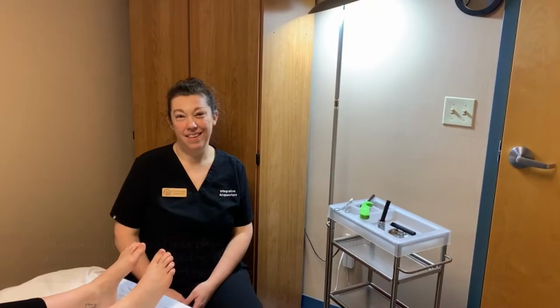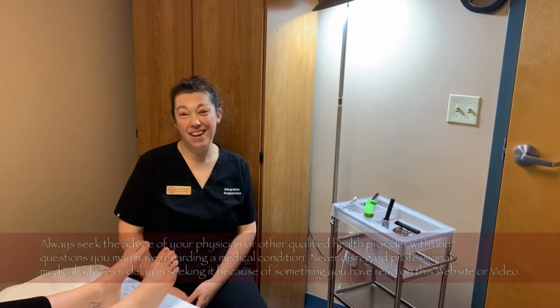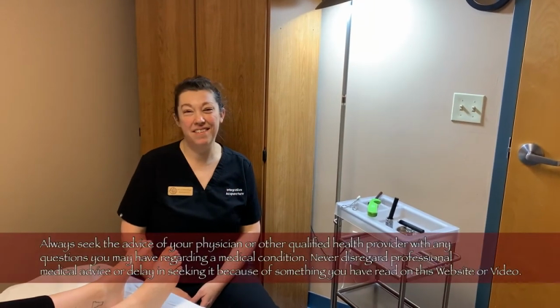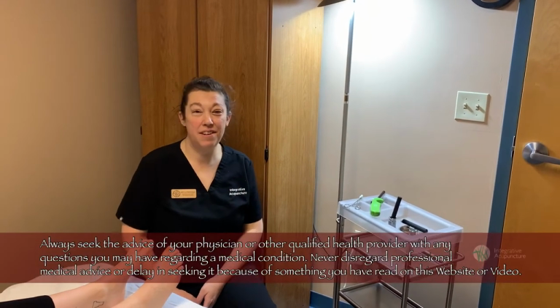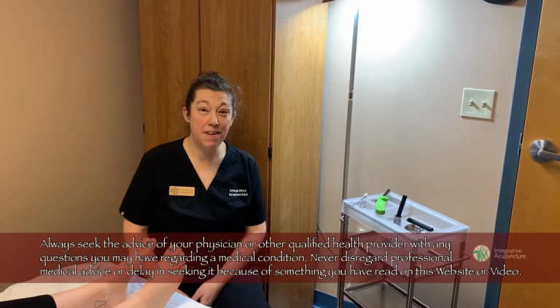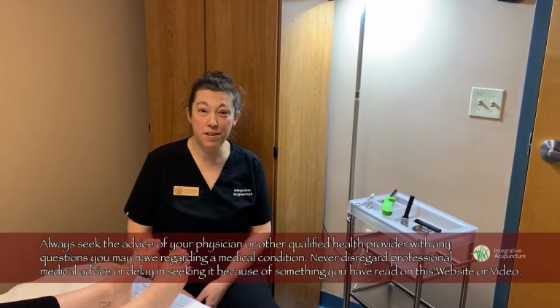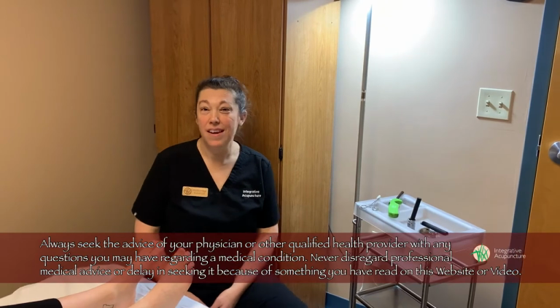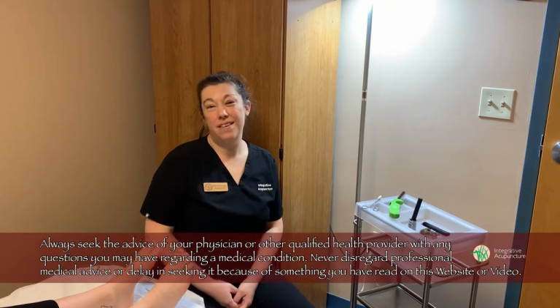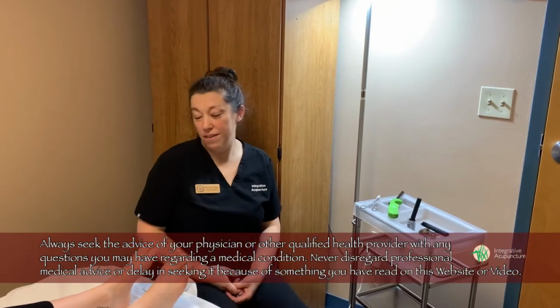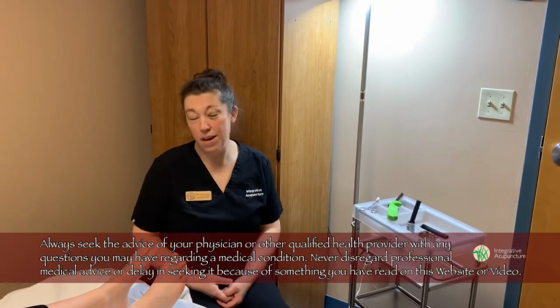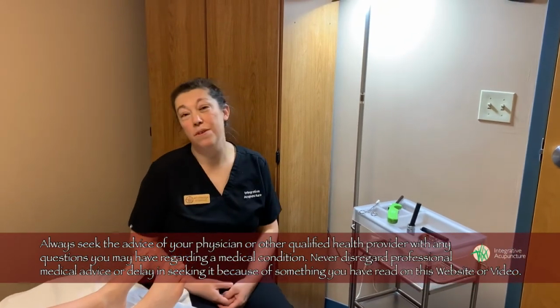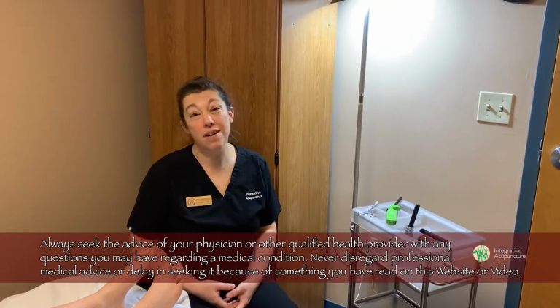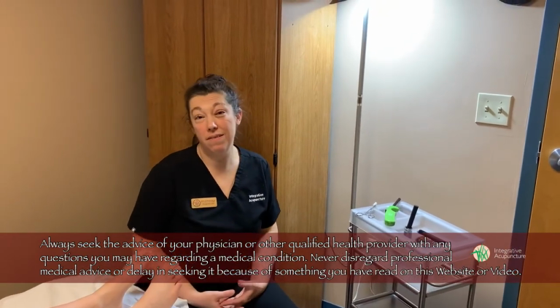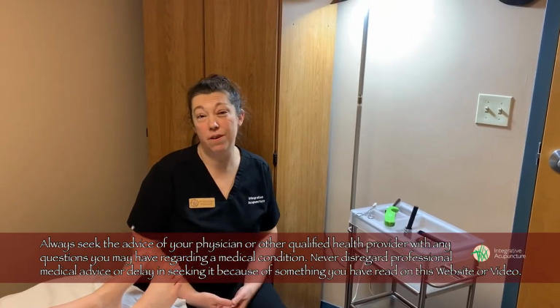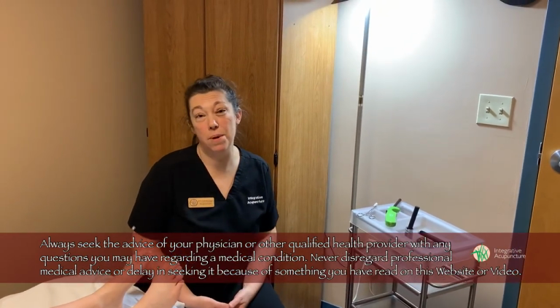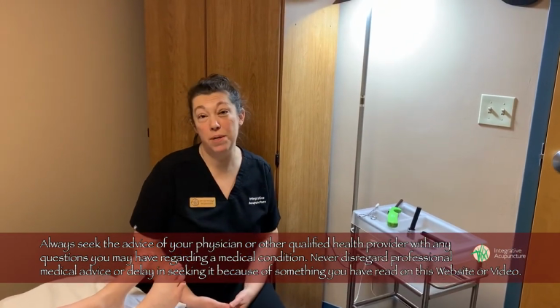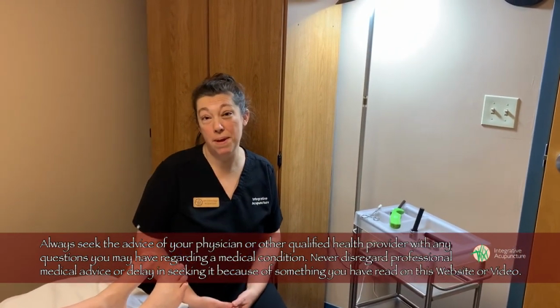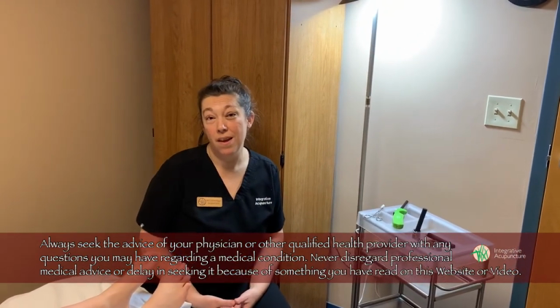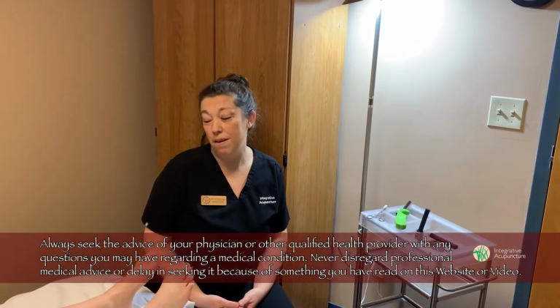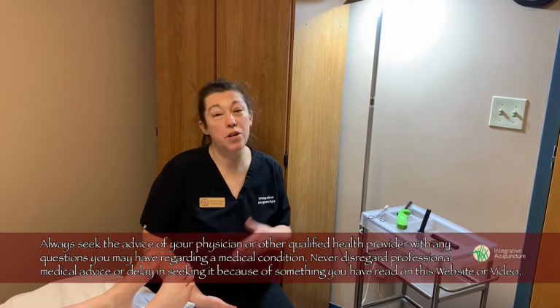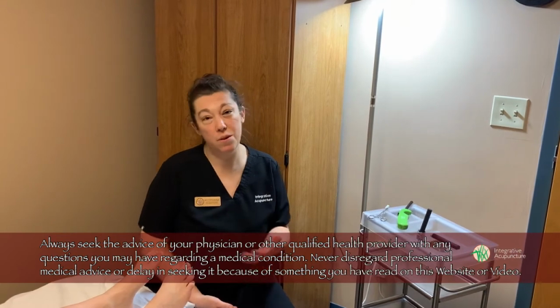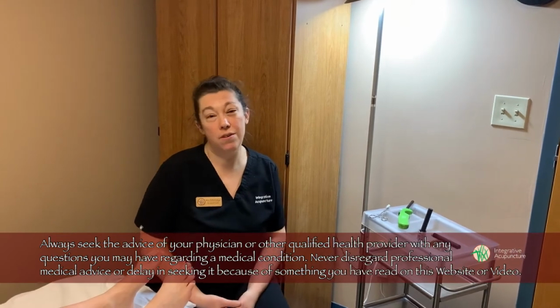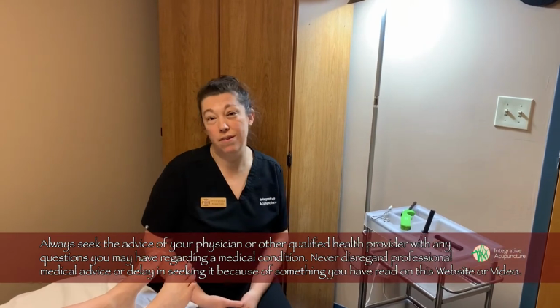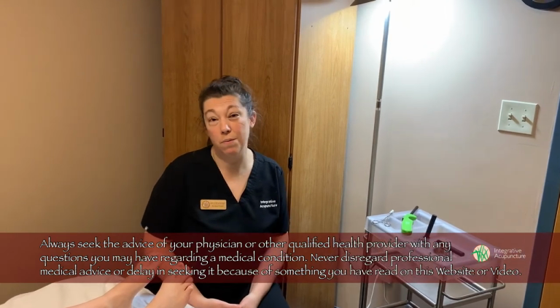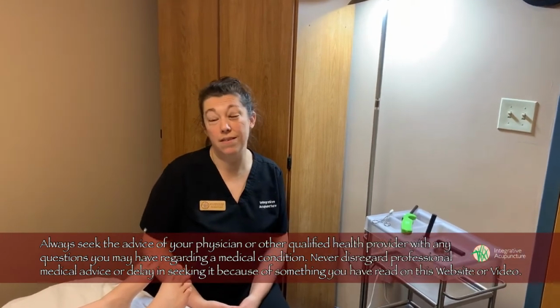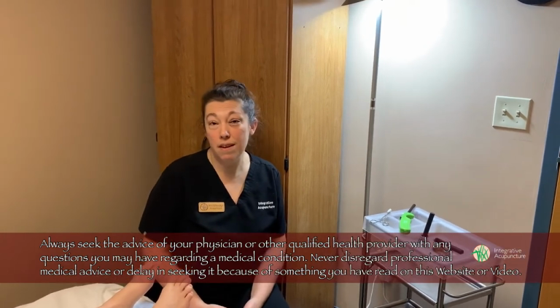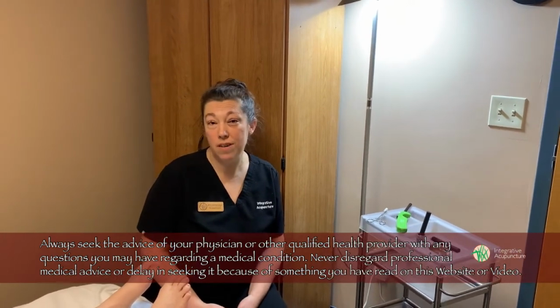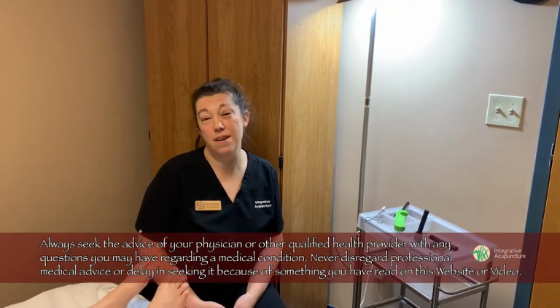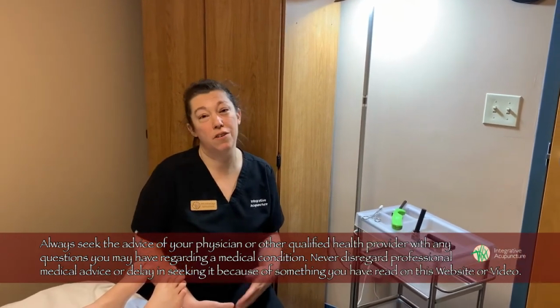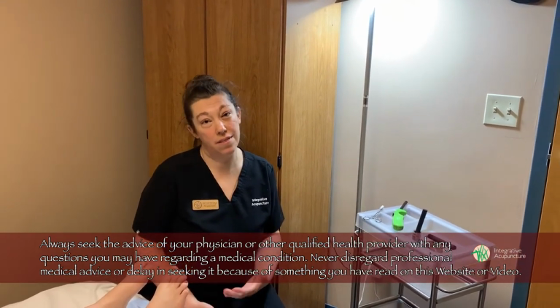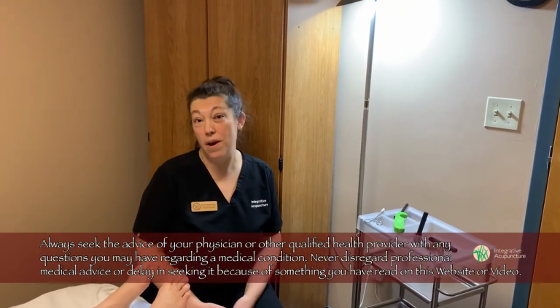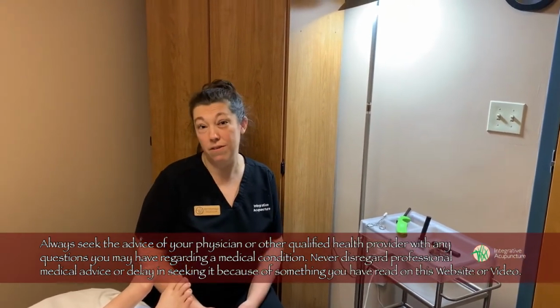Hi, this is Jen at Integrative Acupuncture. Today we're going to talk about doing some Moxa for flipping a breech baby. Before you do this, you want to make sure you consult with a licensed acupuncturist and make sure you've been given the go-ahead to do this.